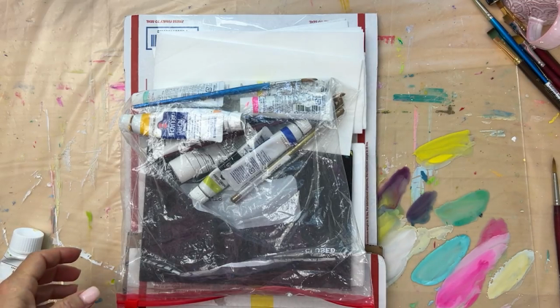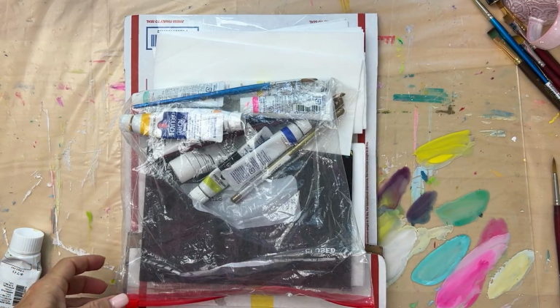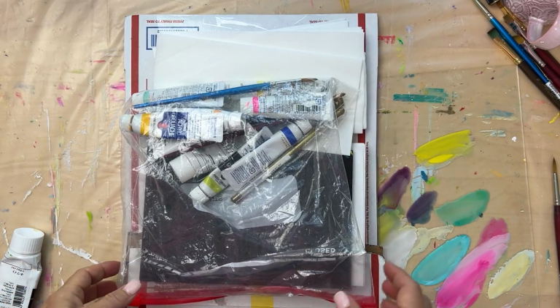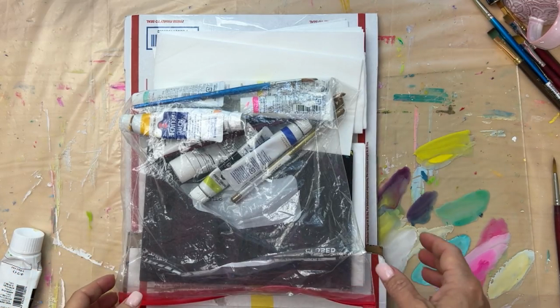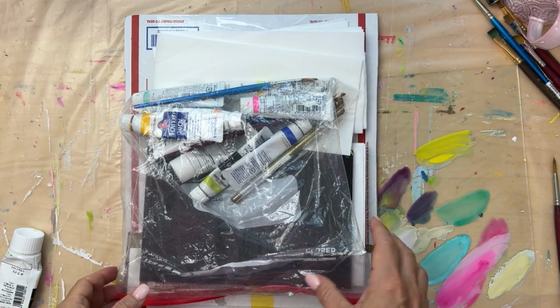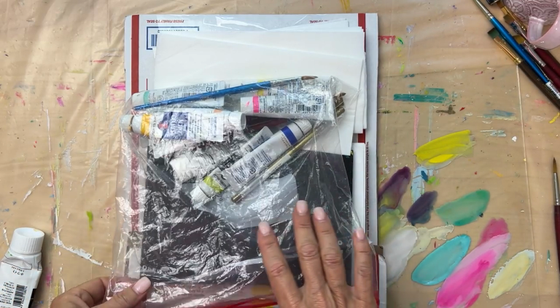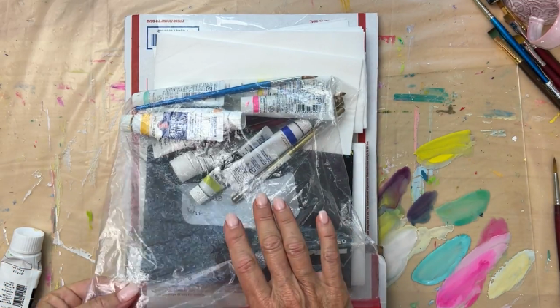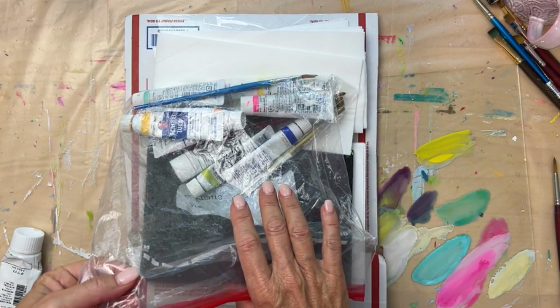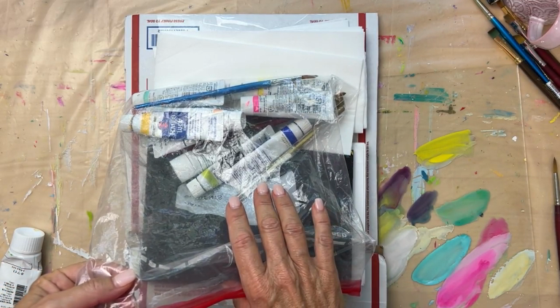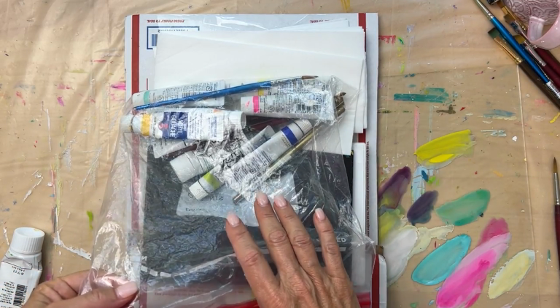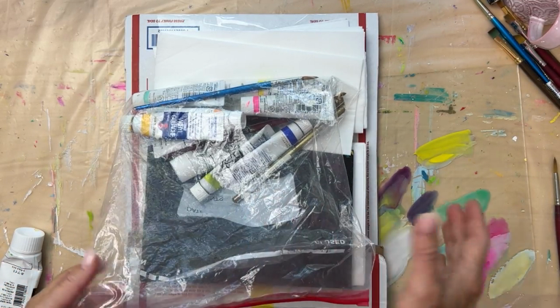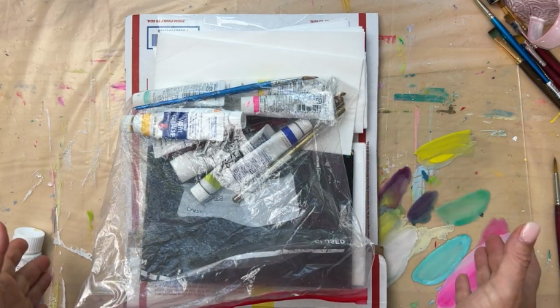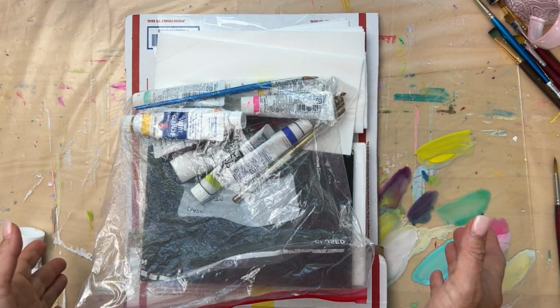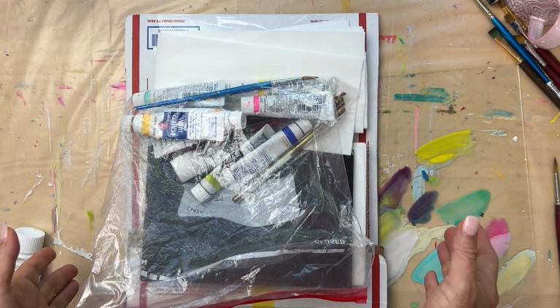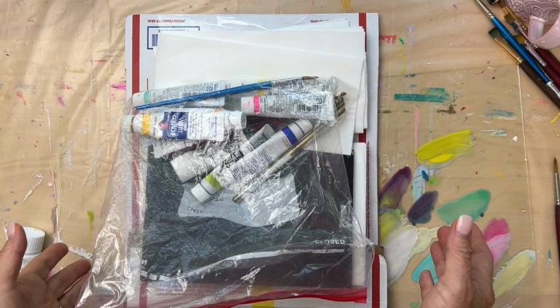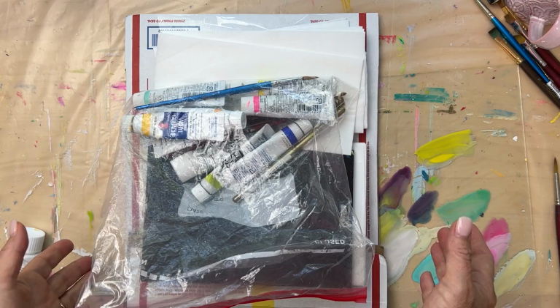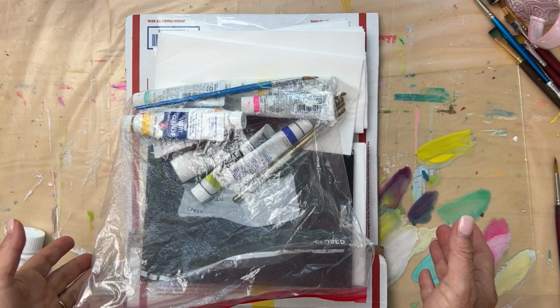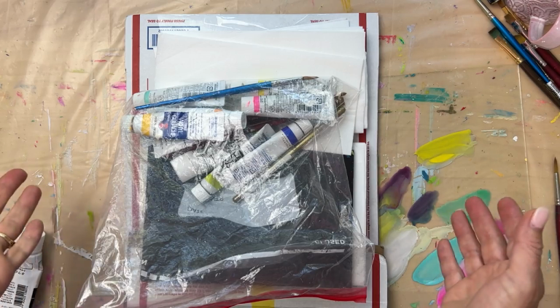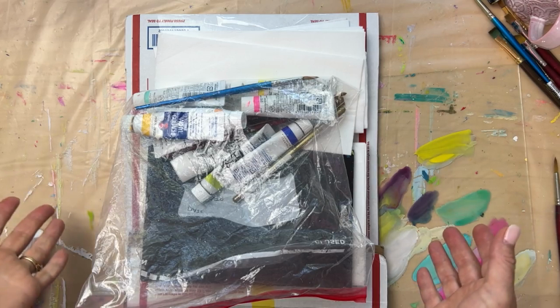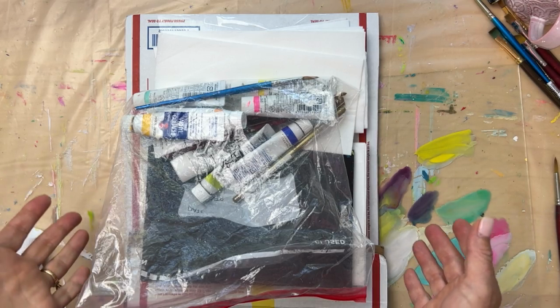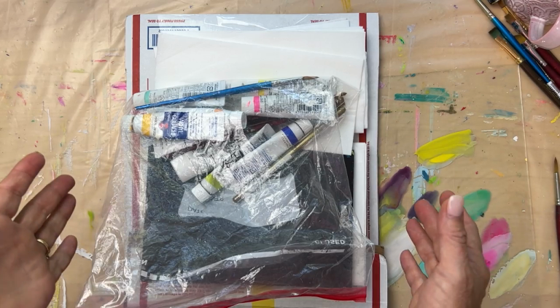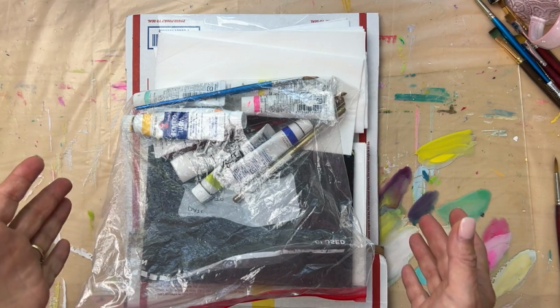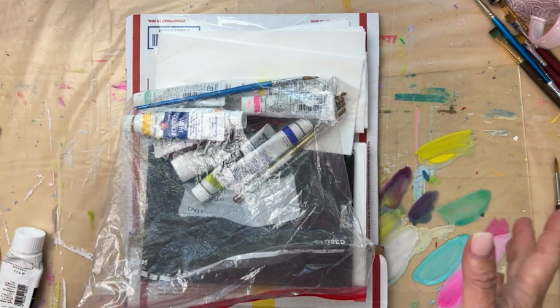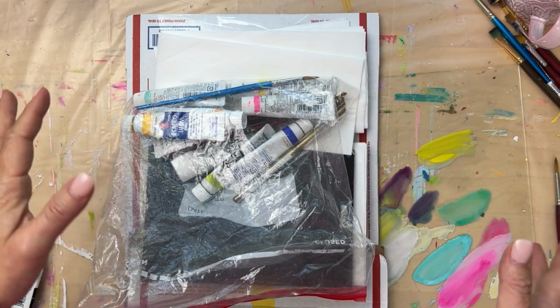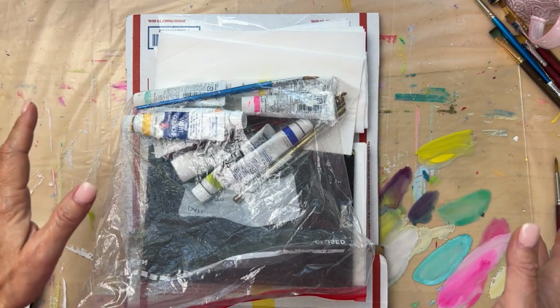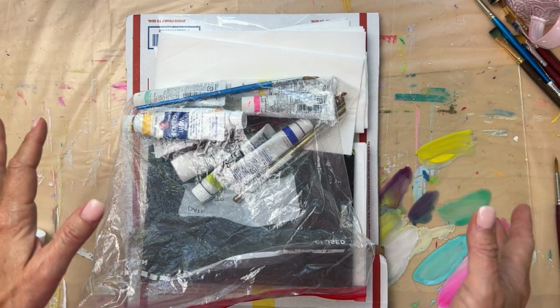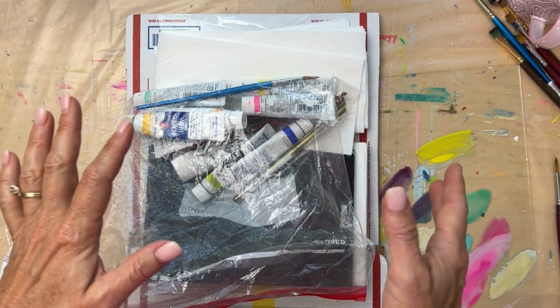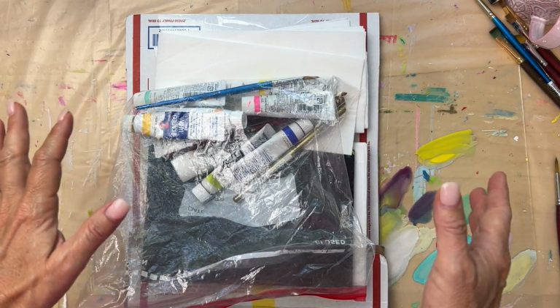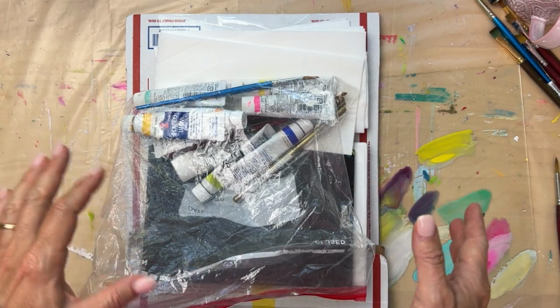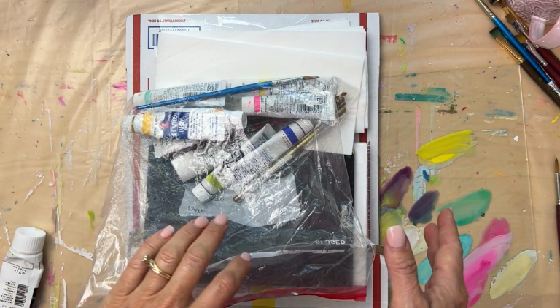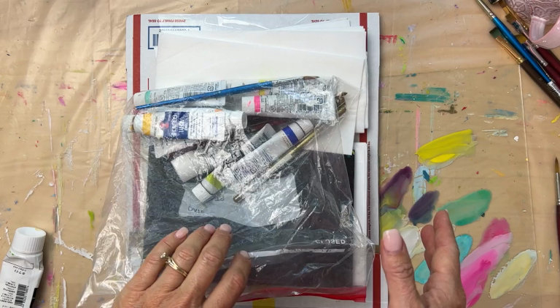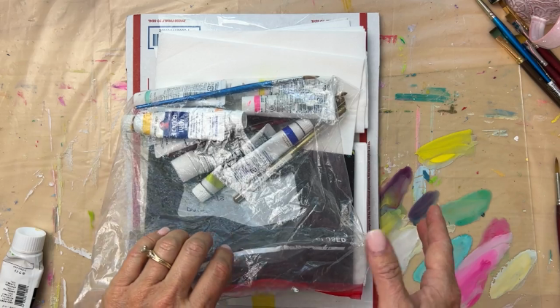Hello! Since I just got back from a weekend away, I wanted to show you how I pack and what I pack. So many people ask, what do you take for supplies when you travel?